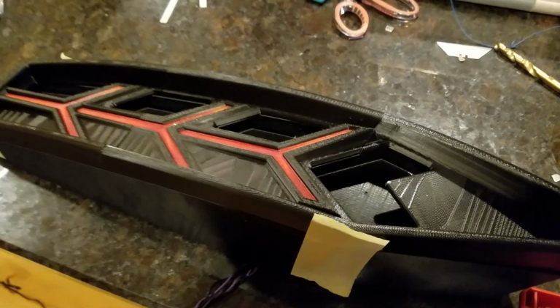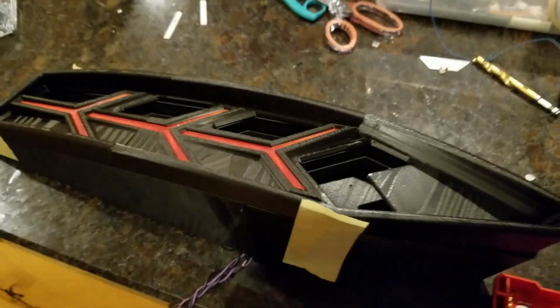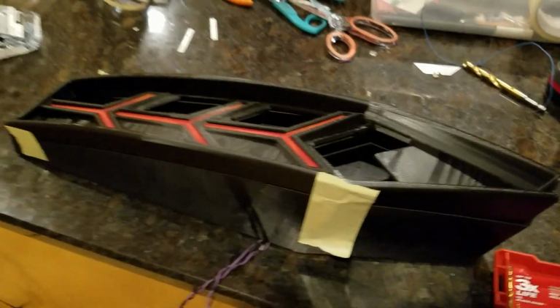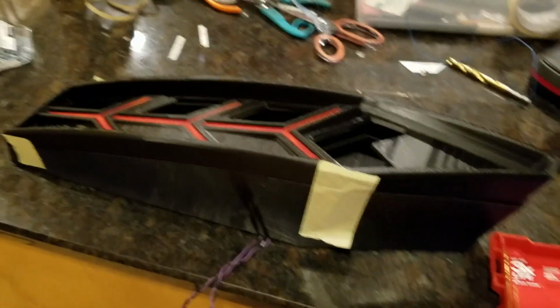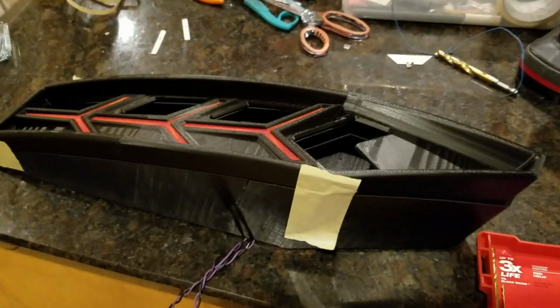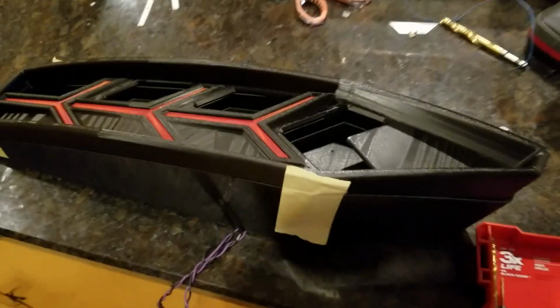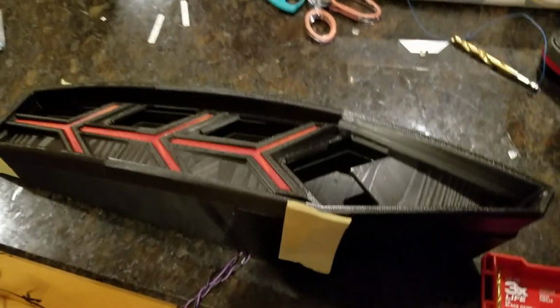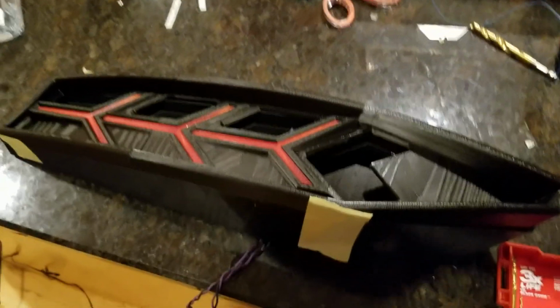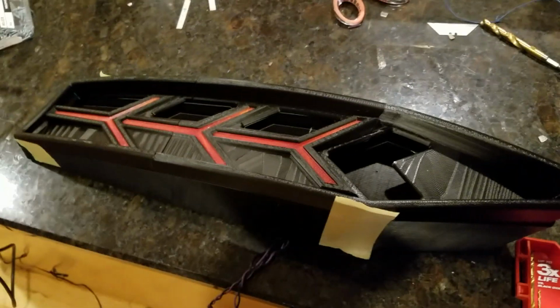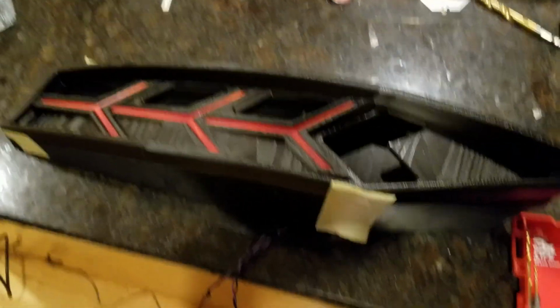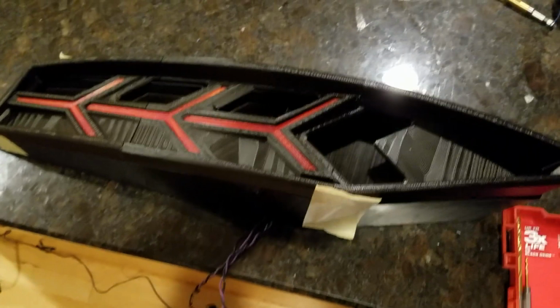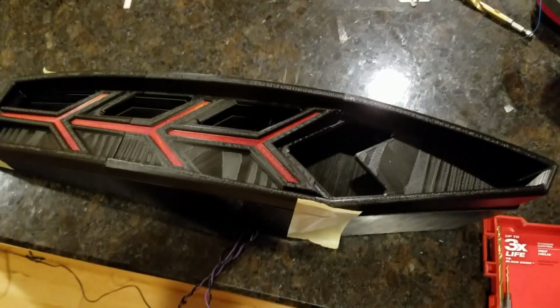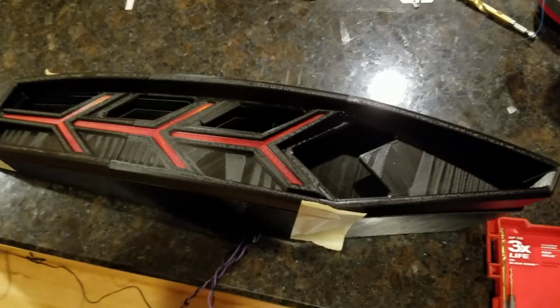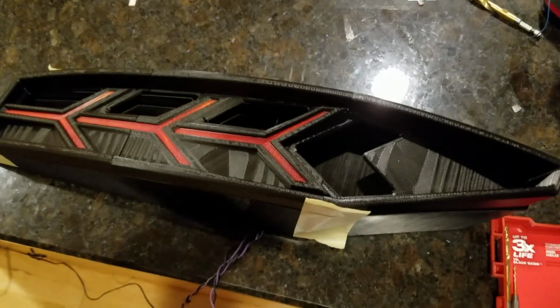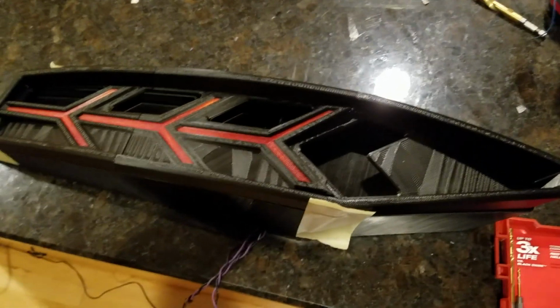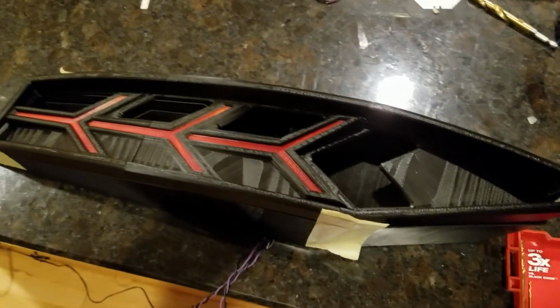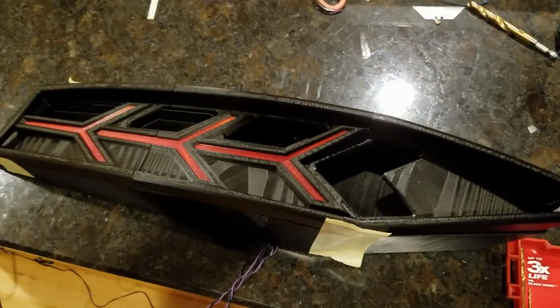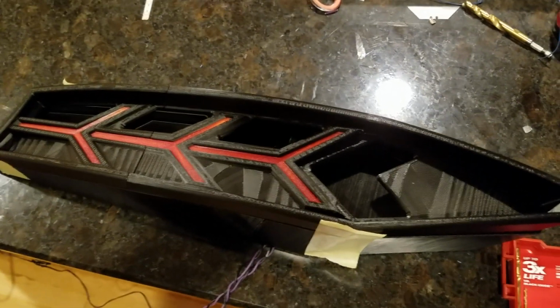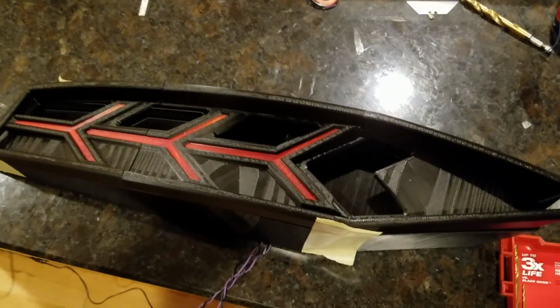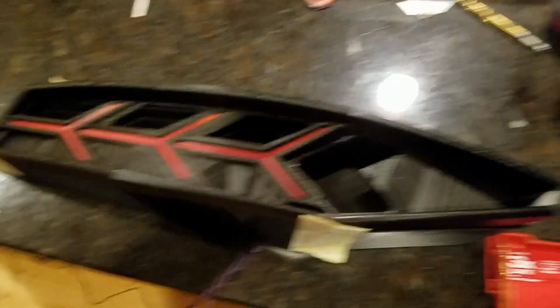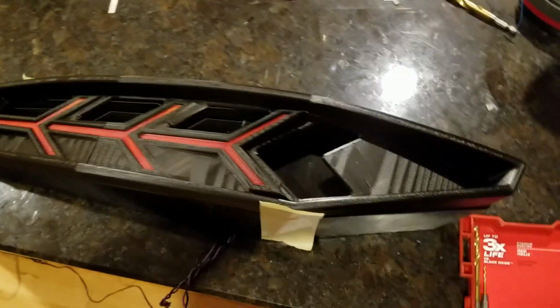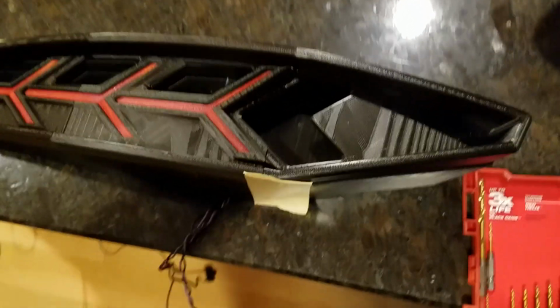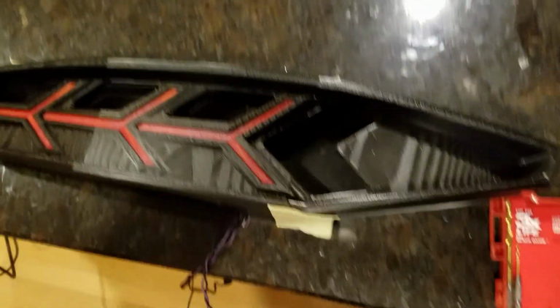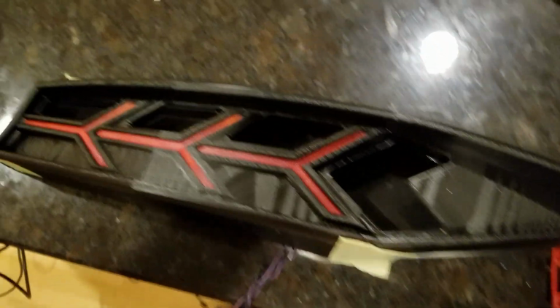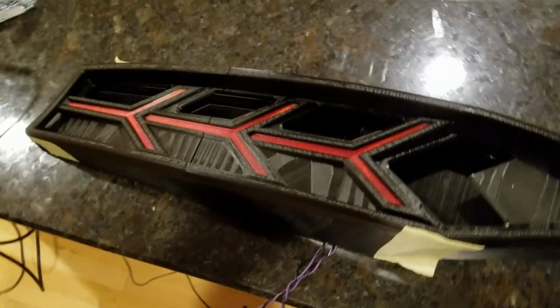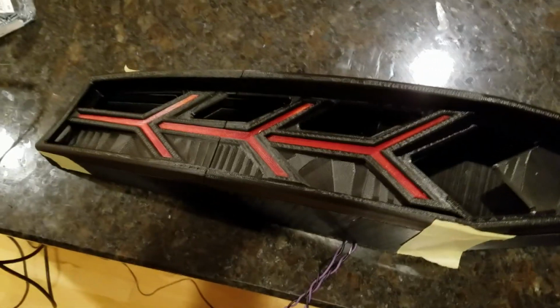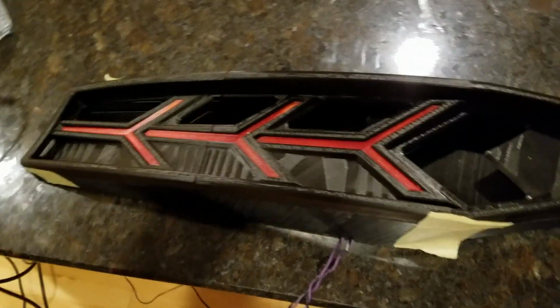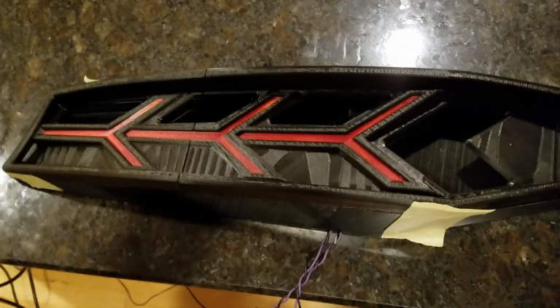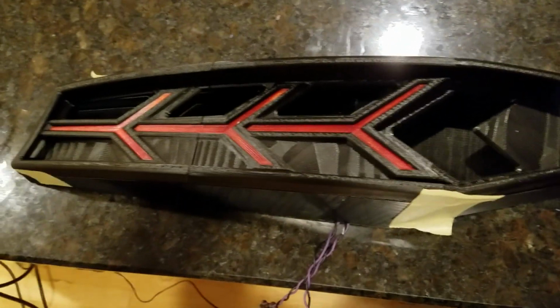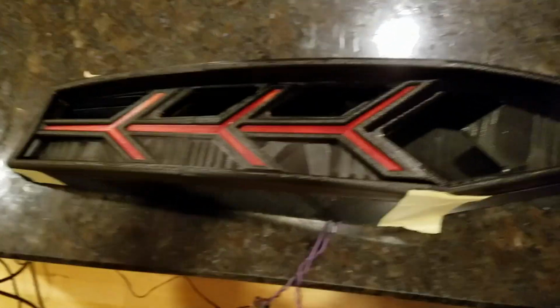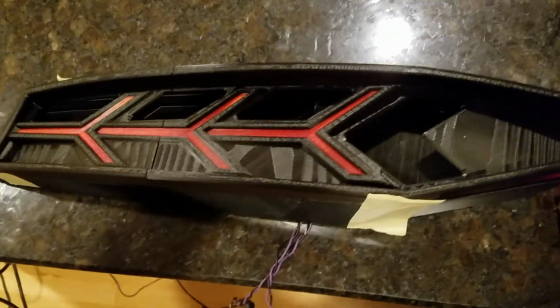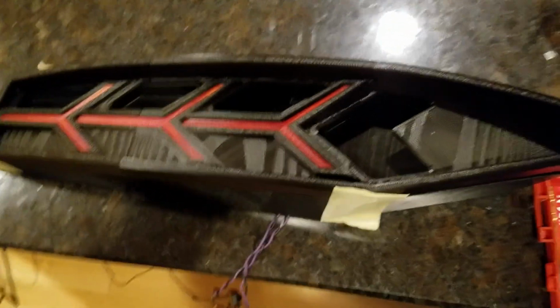This is our first video of attempting to print a 3D print, a Lamborghini Aventador. We are doing this mostly on our CR-10S.